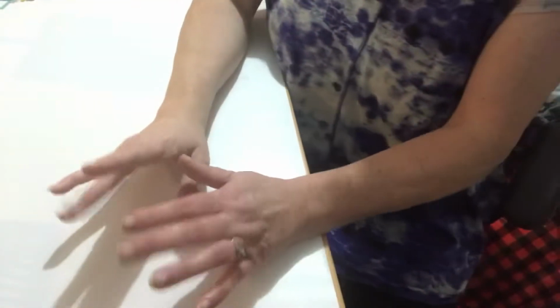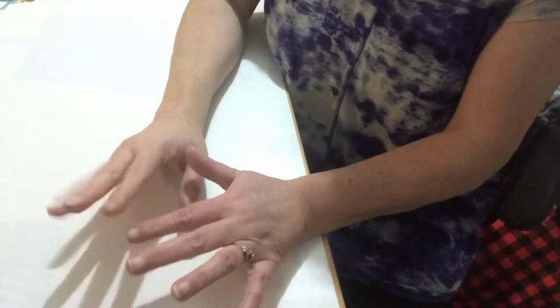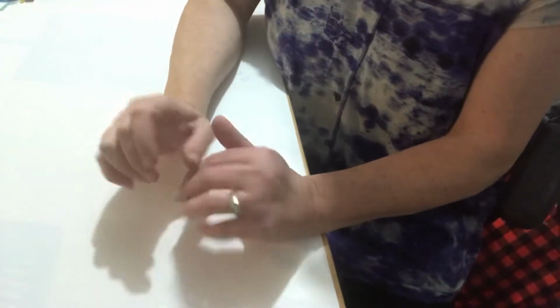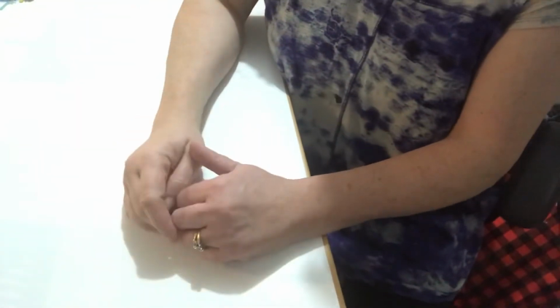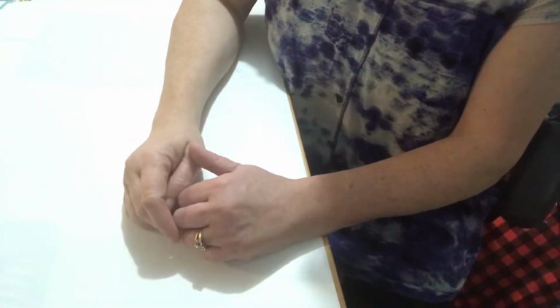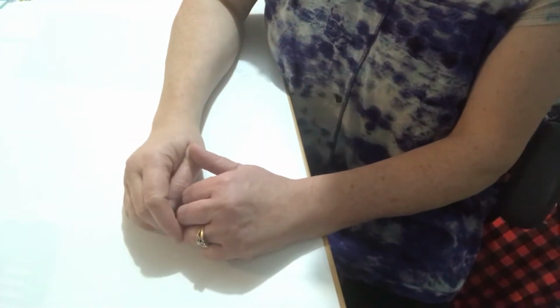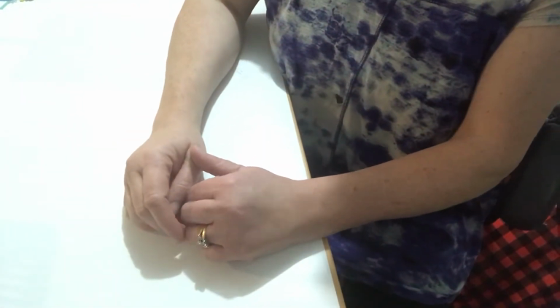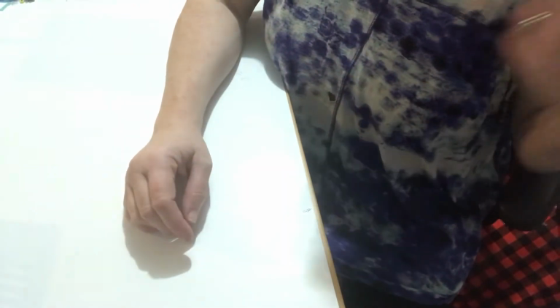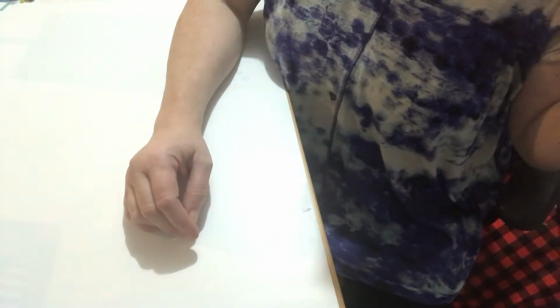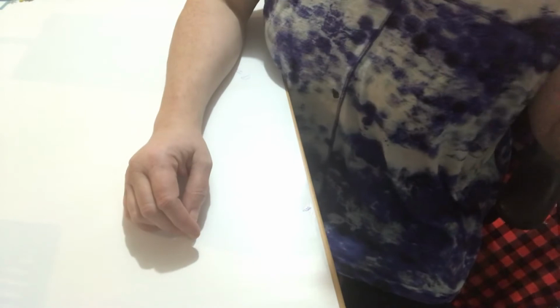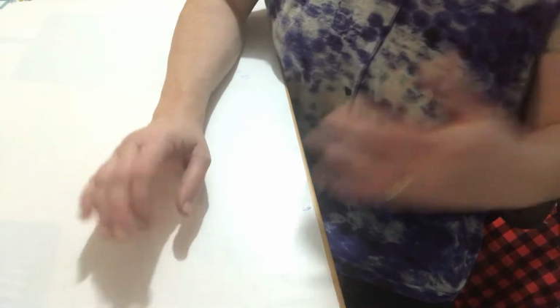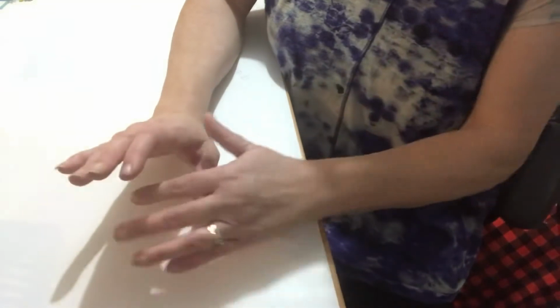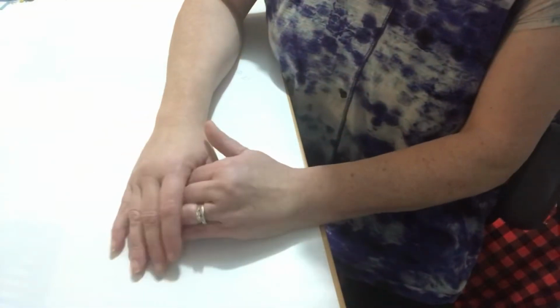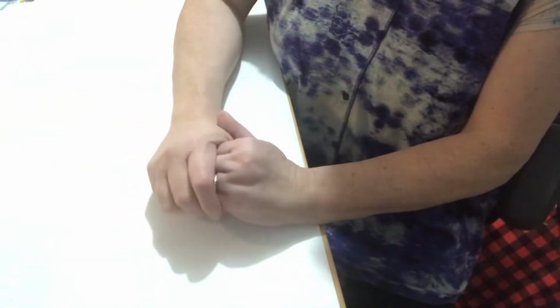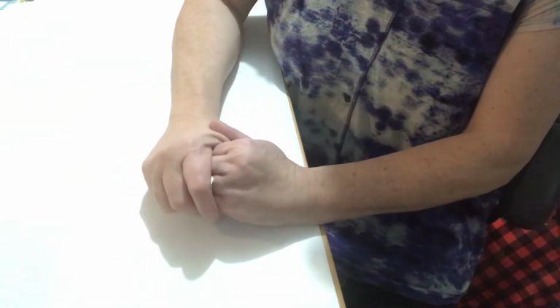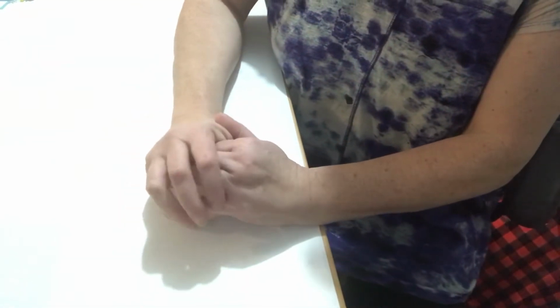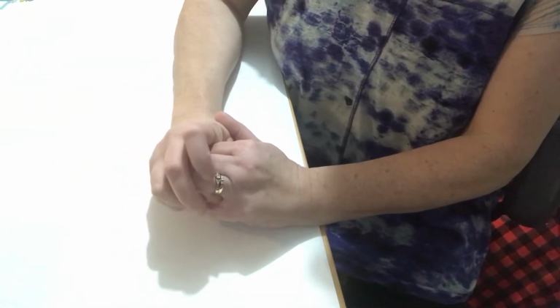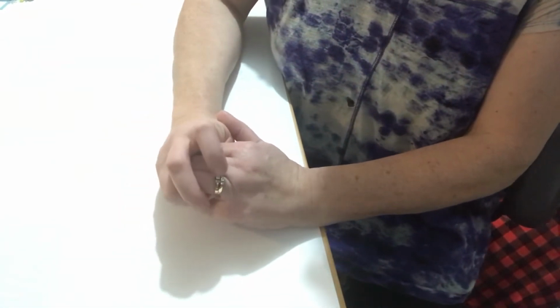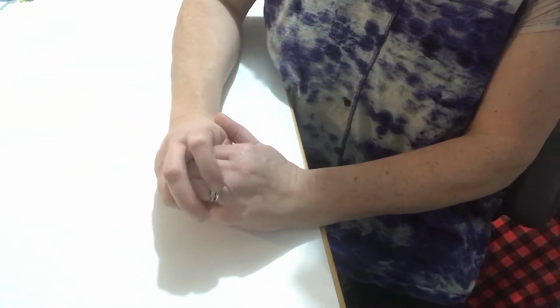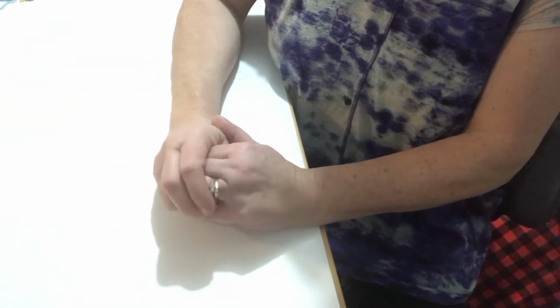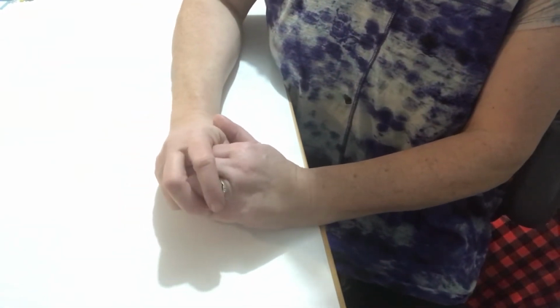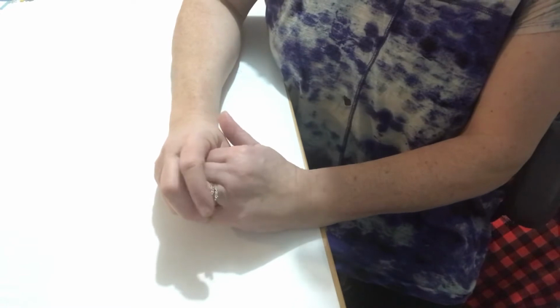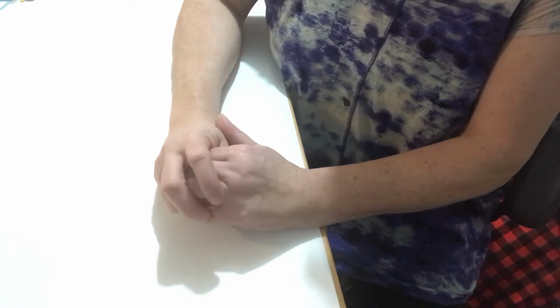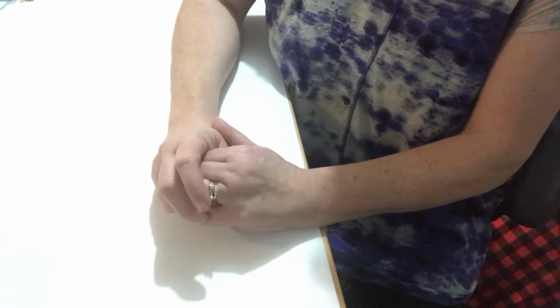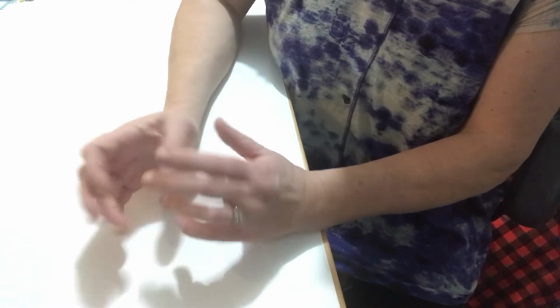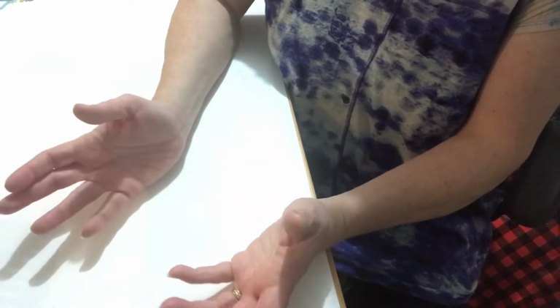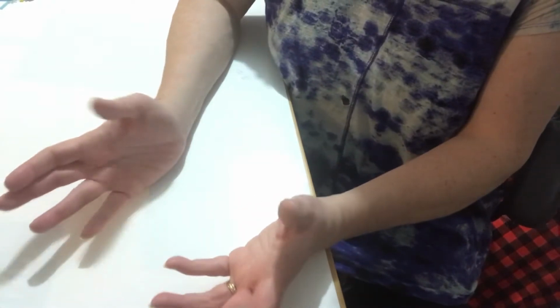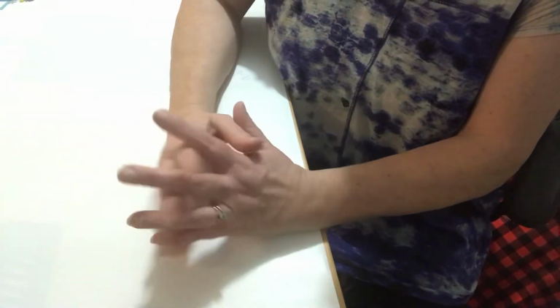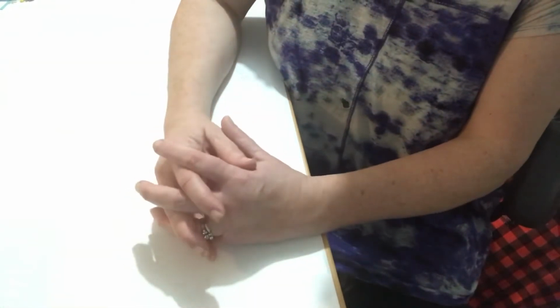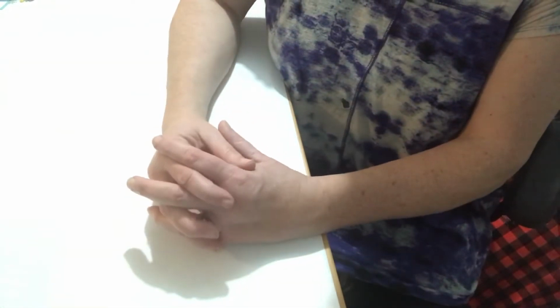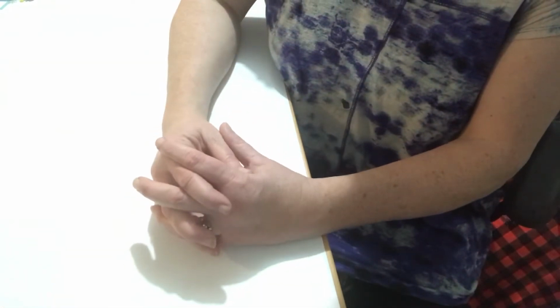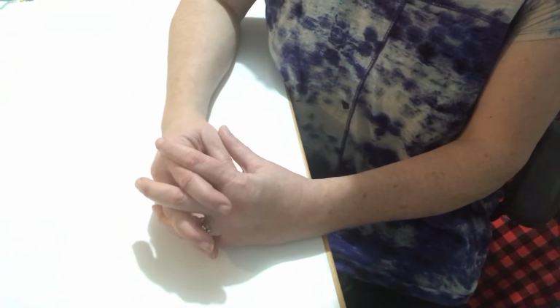Hello everyone, I am Helen and I'm CosmosCraftyMom. I hope everyone had a wonderful holiday. So yesterday I decided to do some Boxing Day shopping, which is probably a challenge because in my area everything is locked down completely.